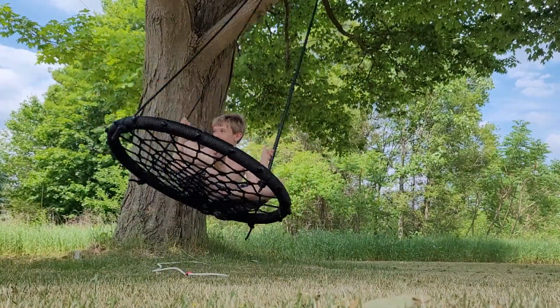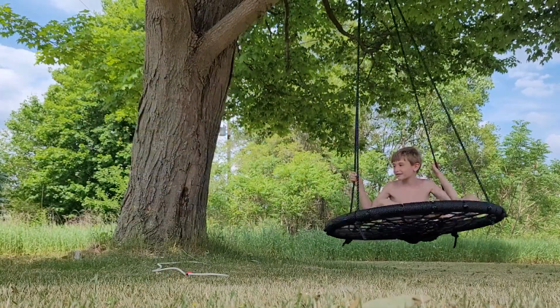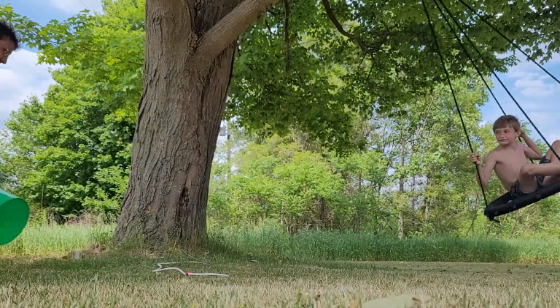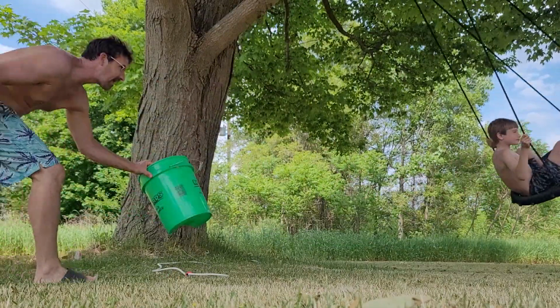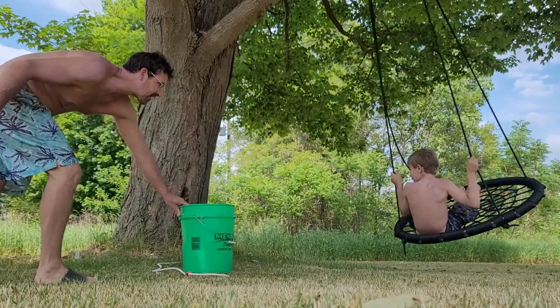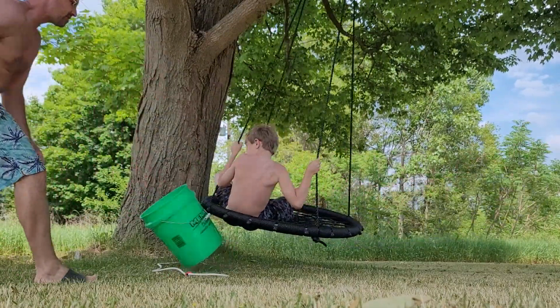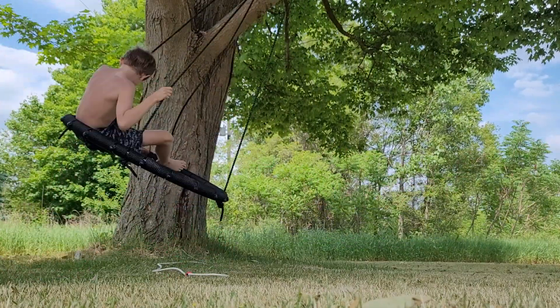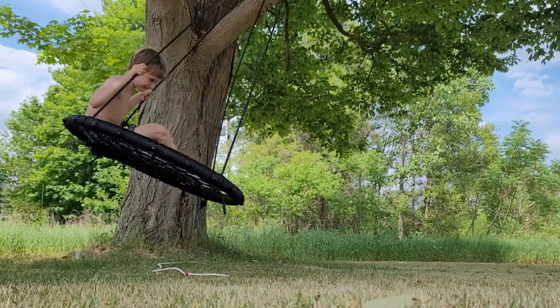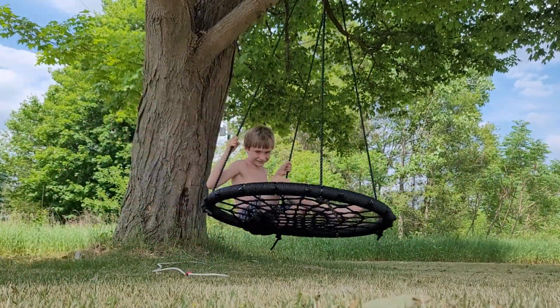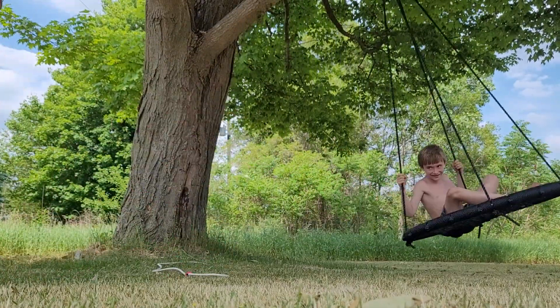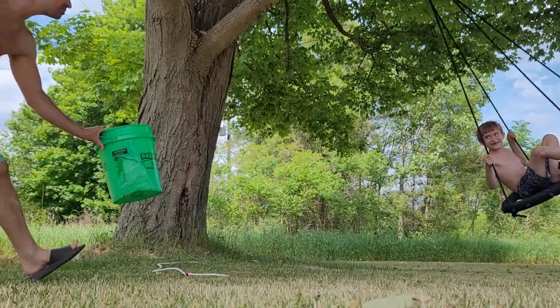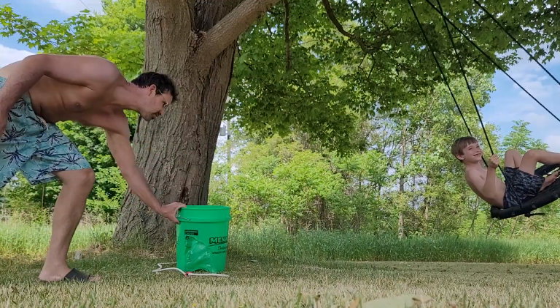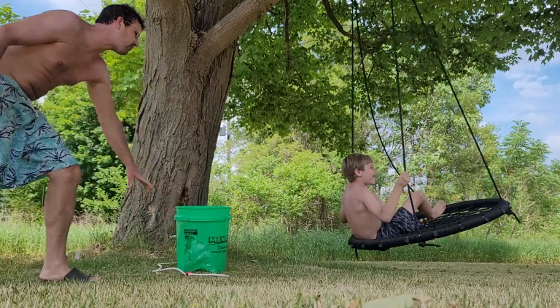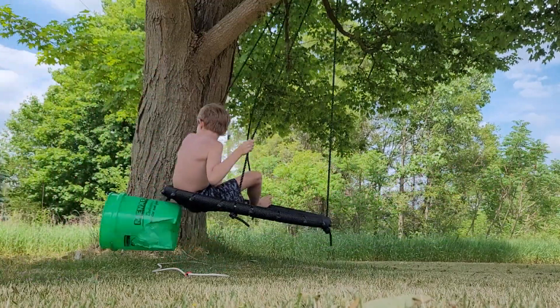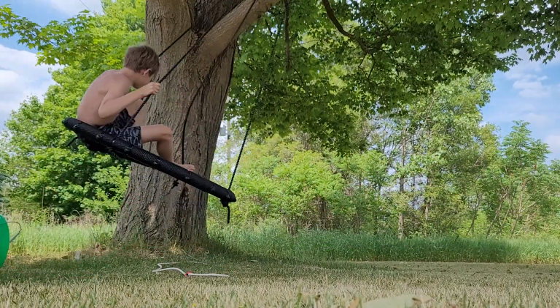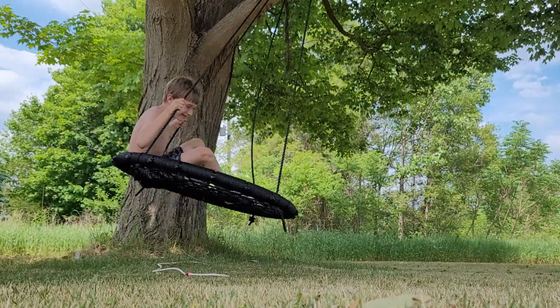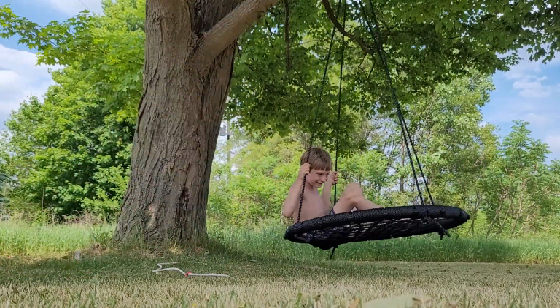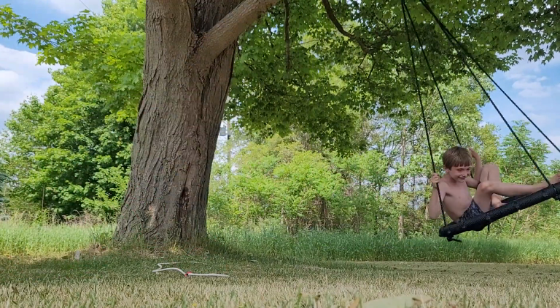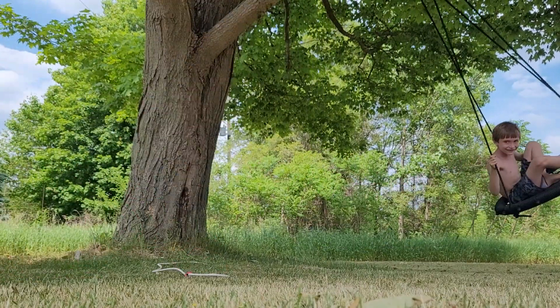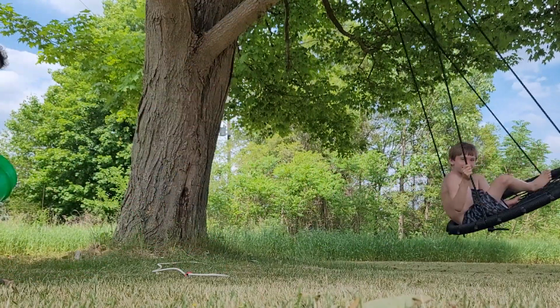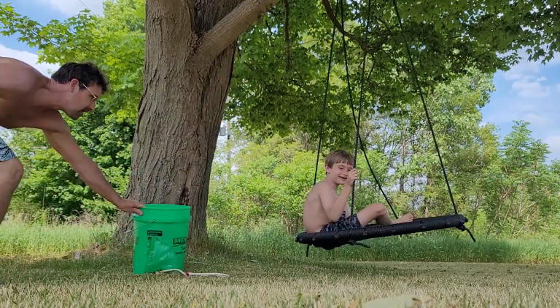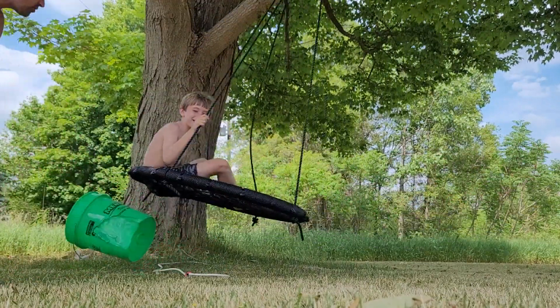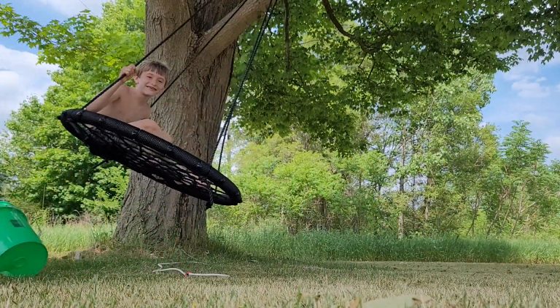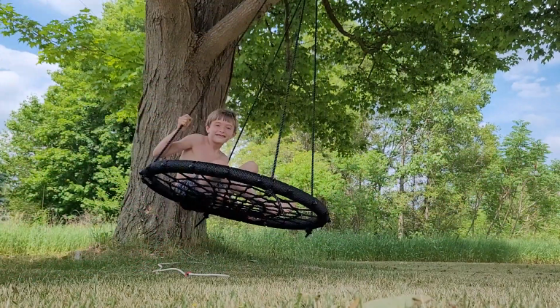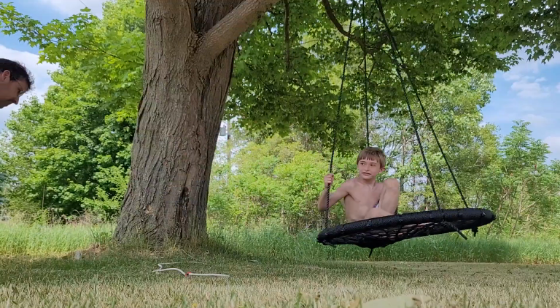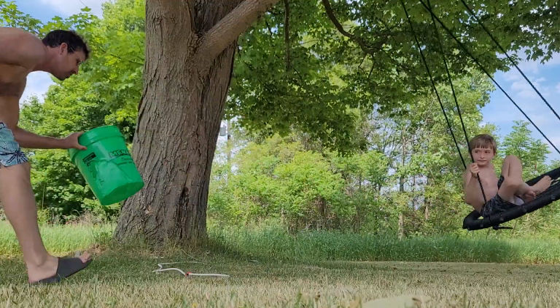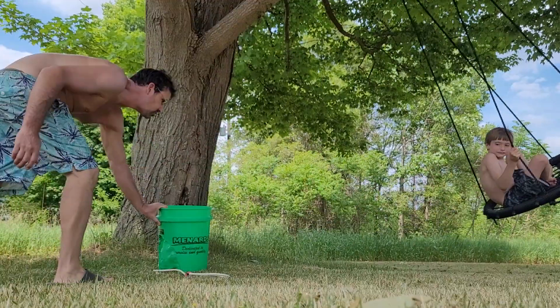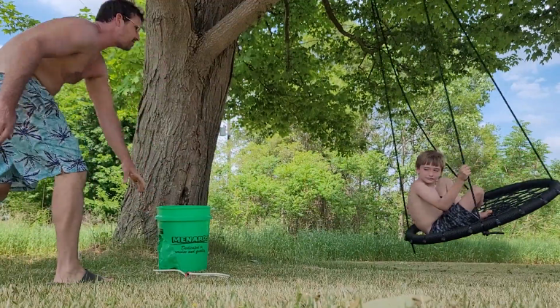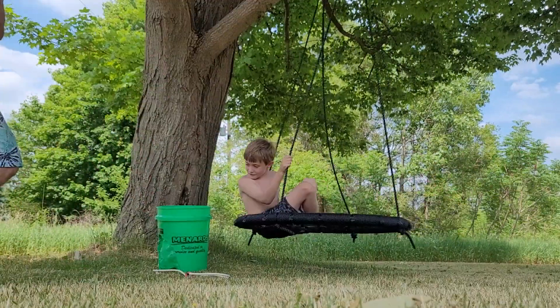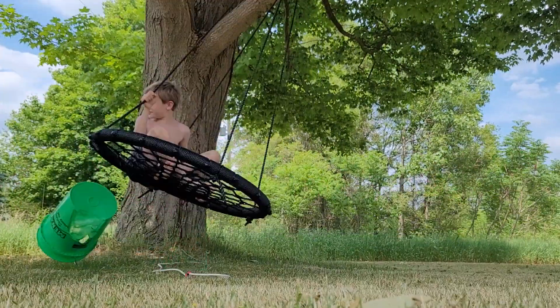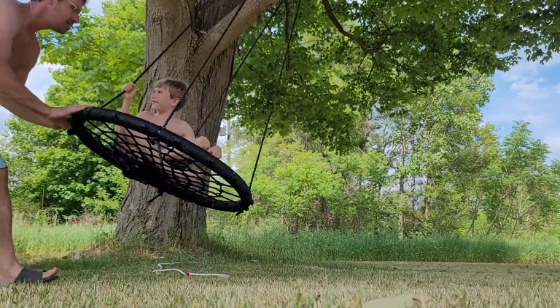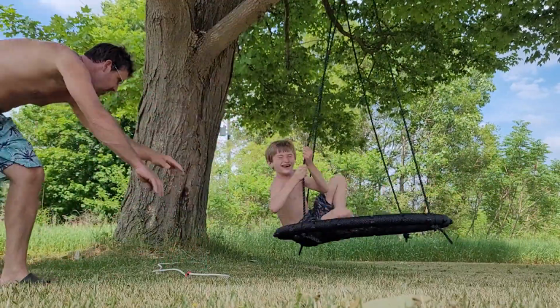You take the hose, you take the thing — no, you take the bucket, do it yourself. No, take the bucket! I said take it, do it yourself then, man.